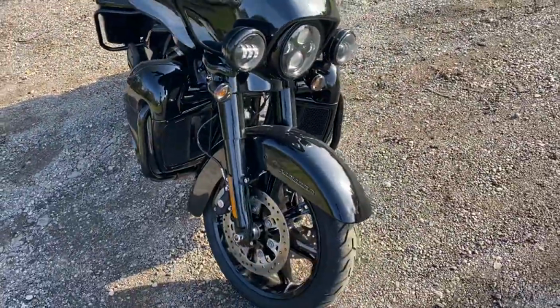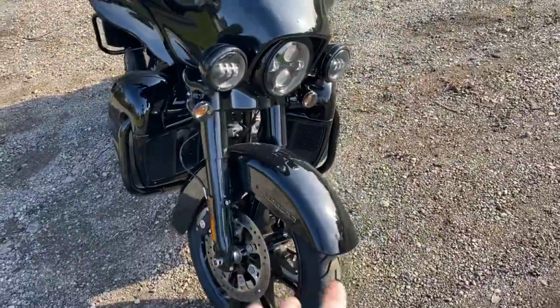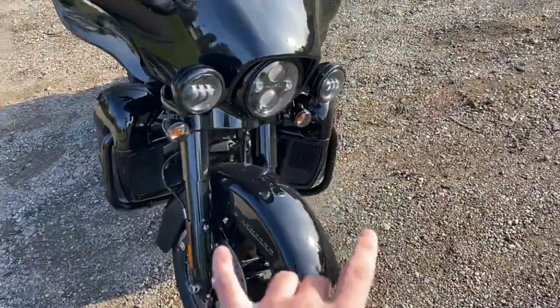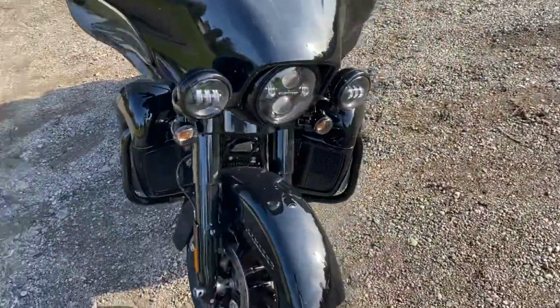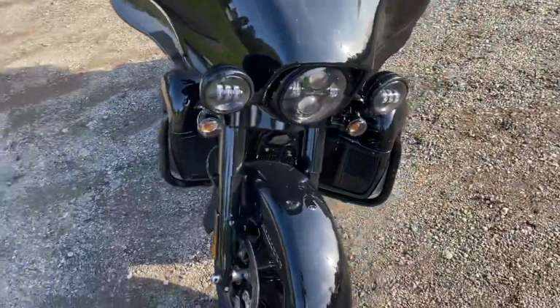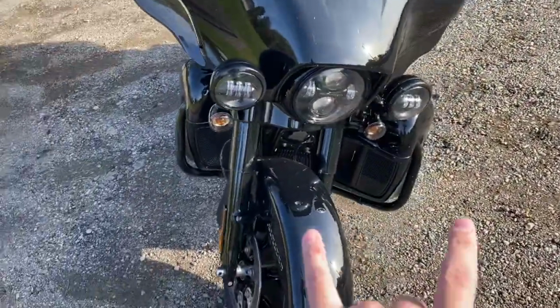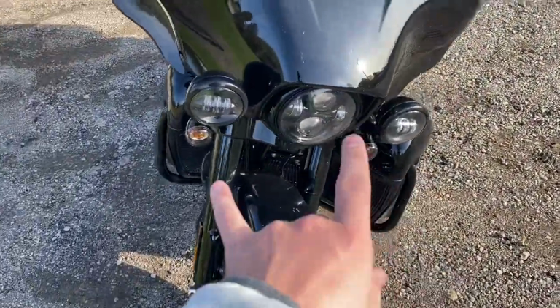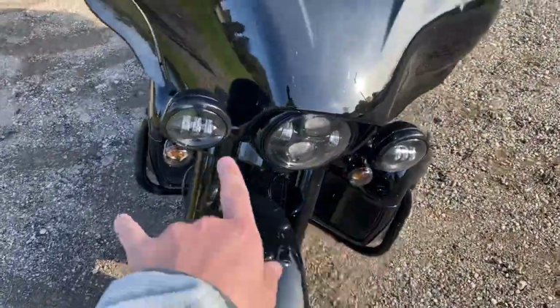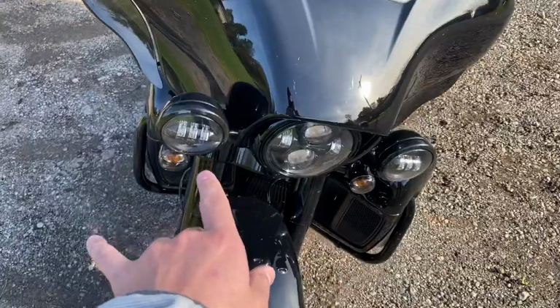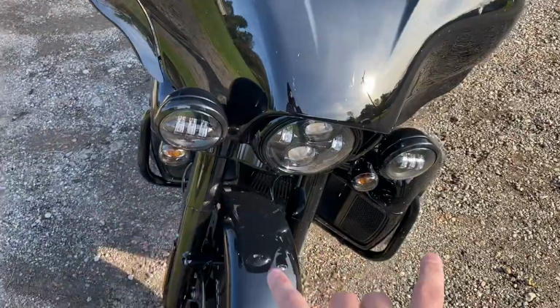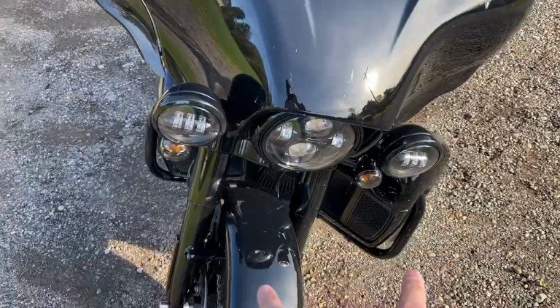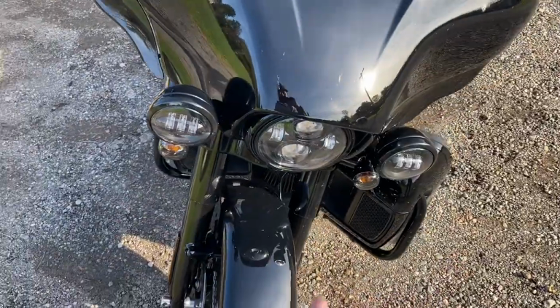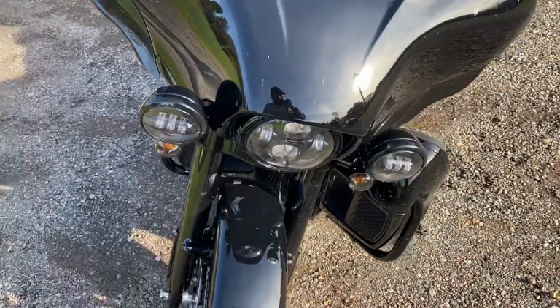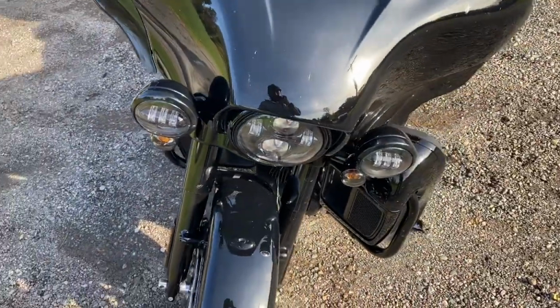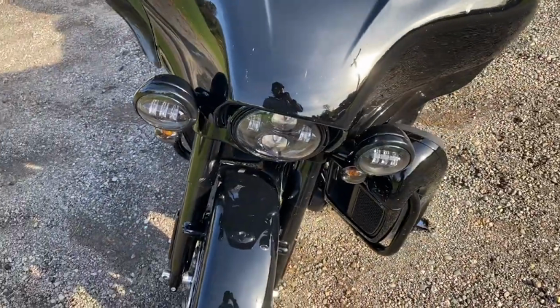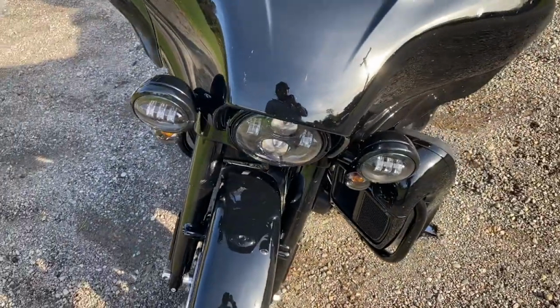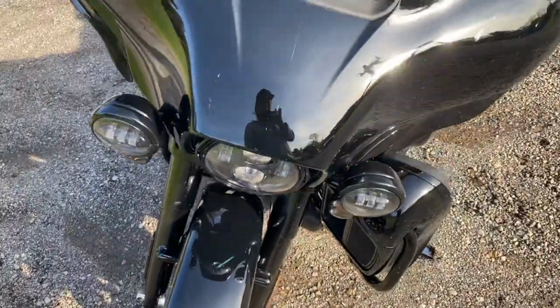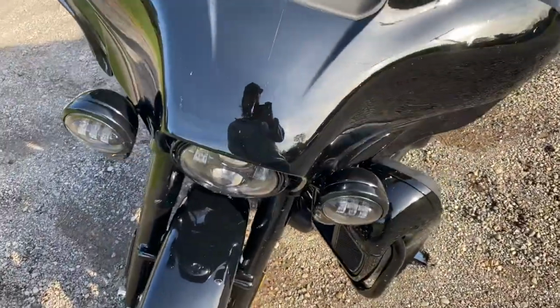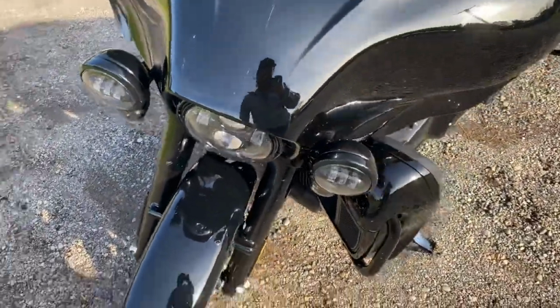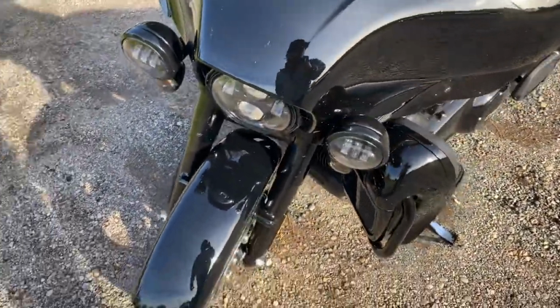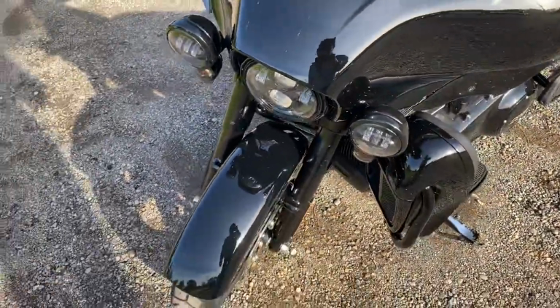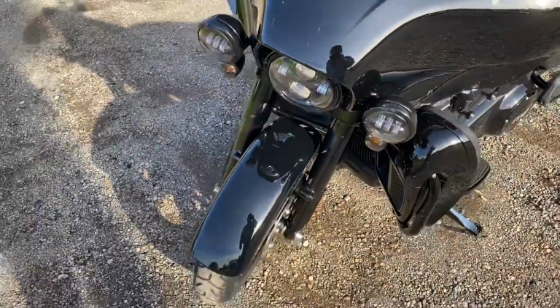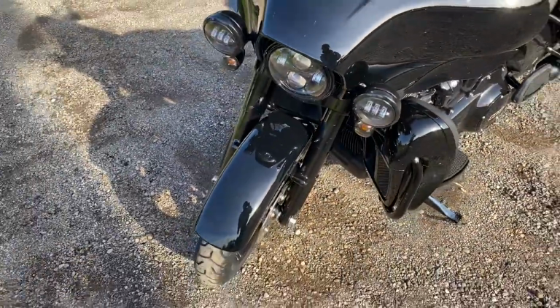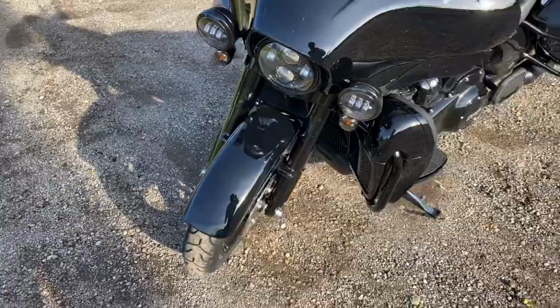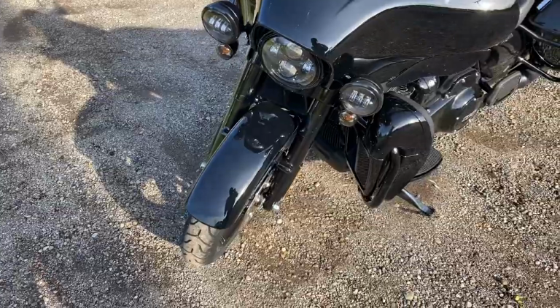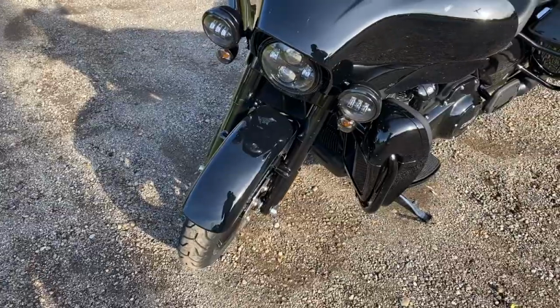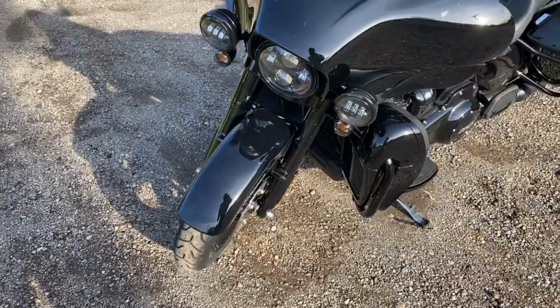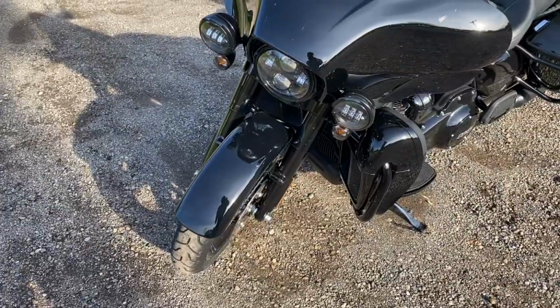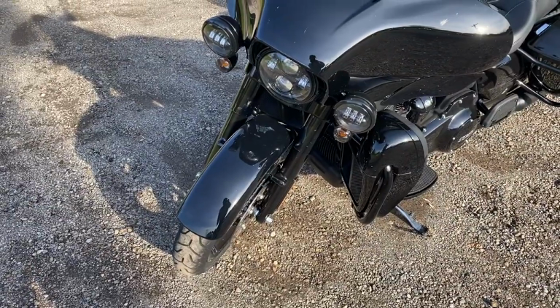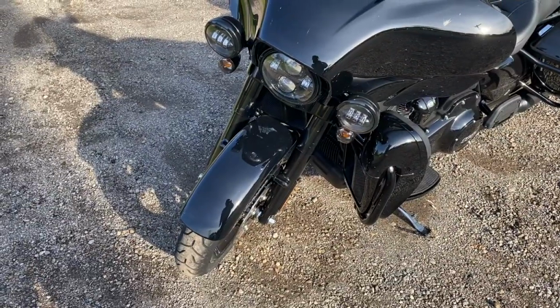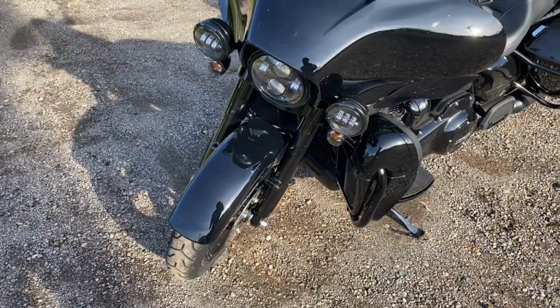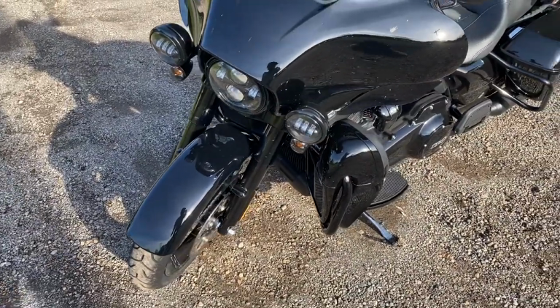Stock LEDs — they're black on this thing now, which is sweet. They're bright — the Harley Daymaker and the fog lights, or spotlights, whatever you want to call them.